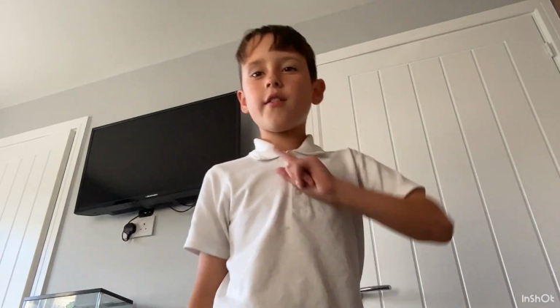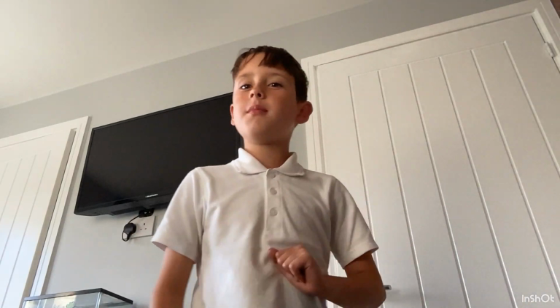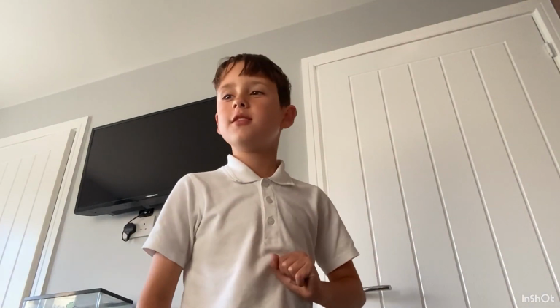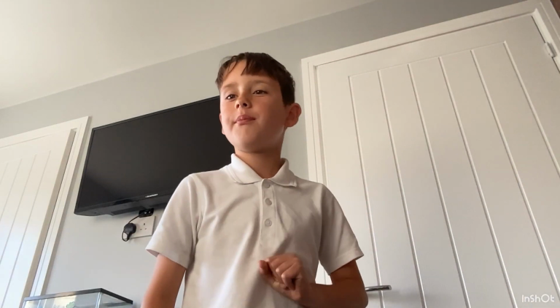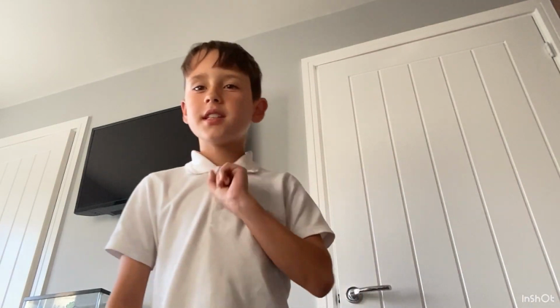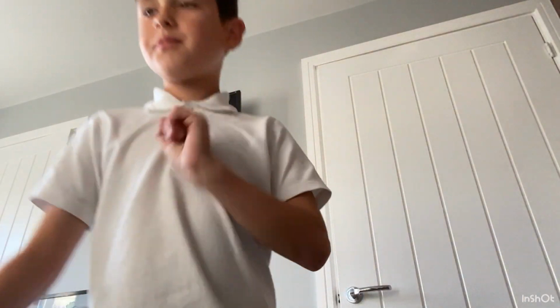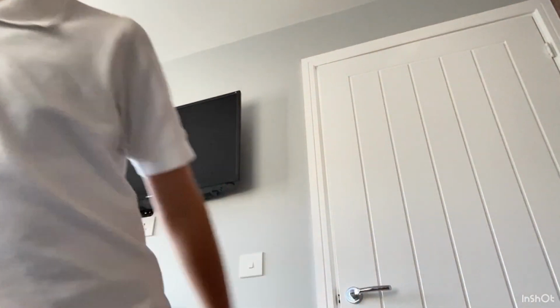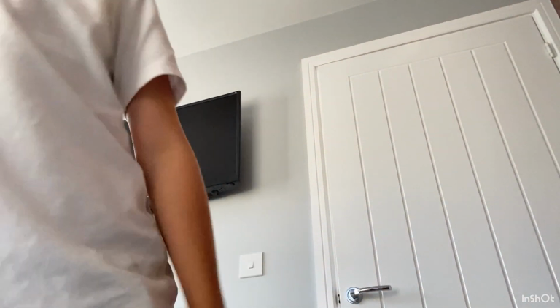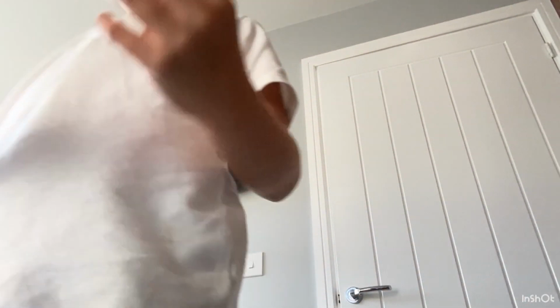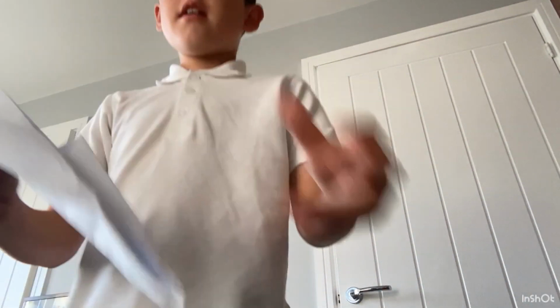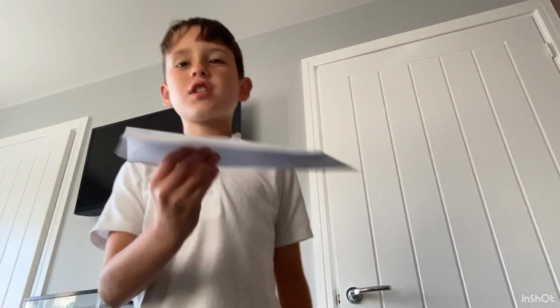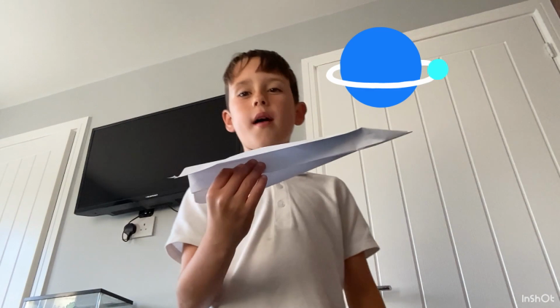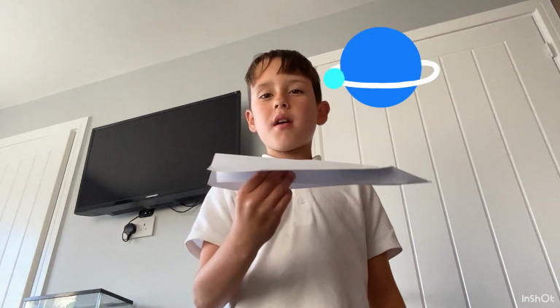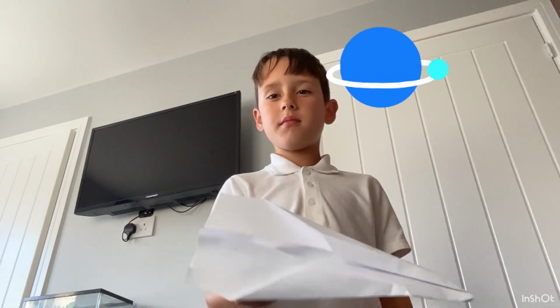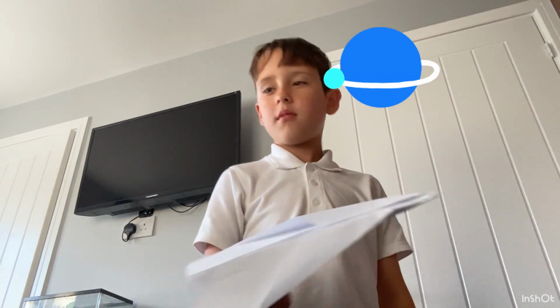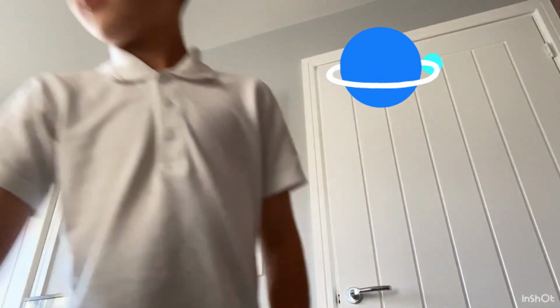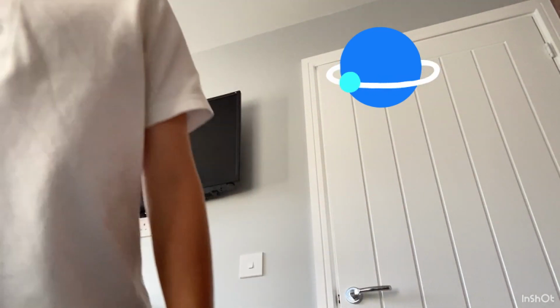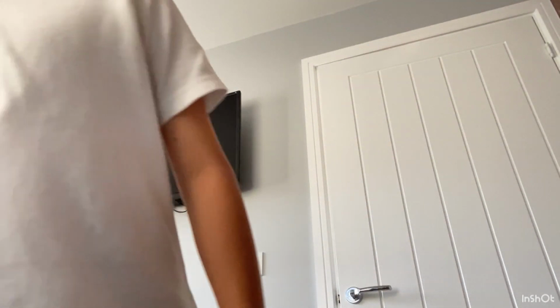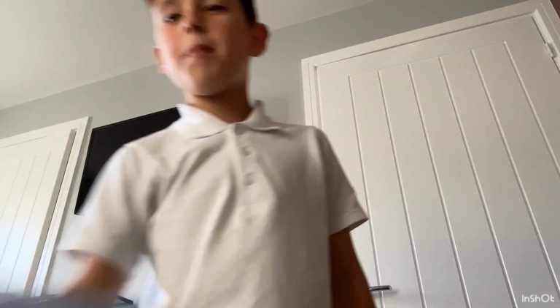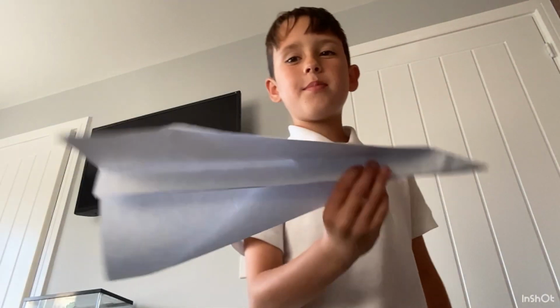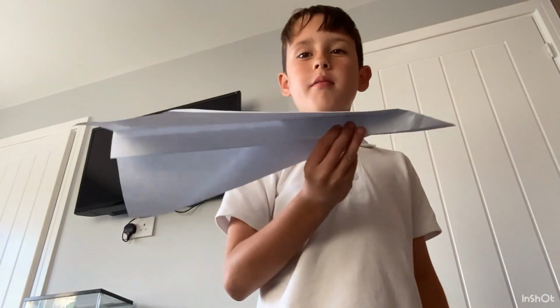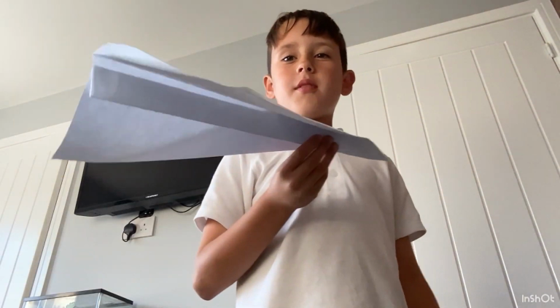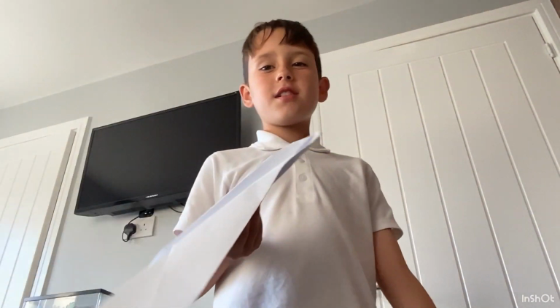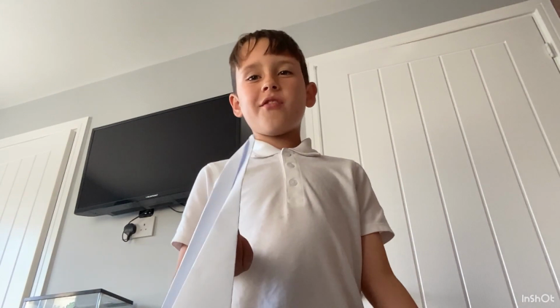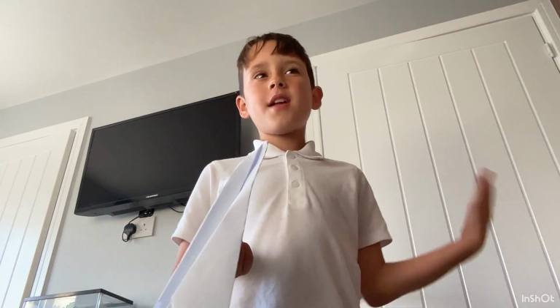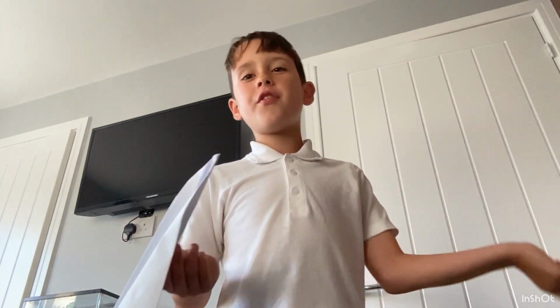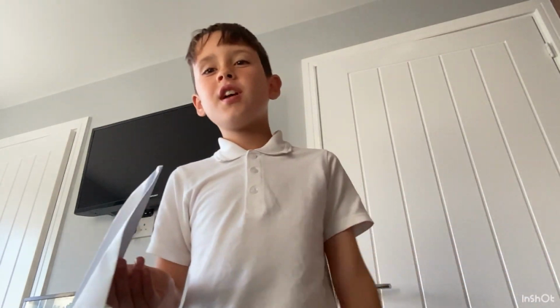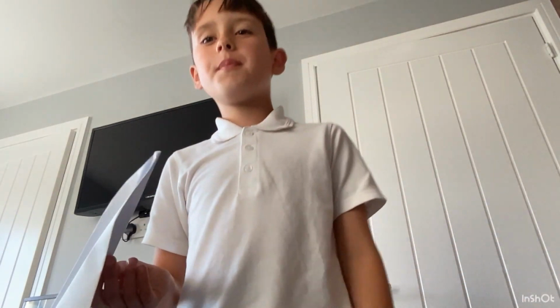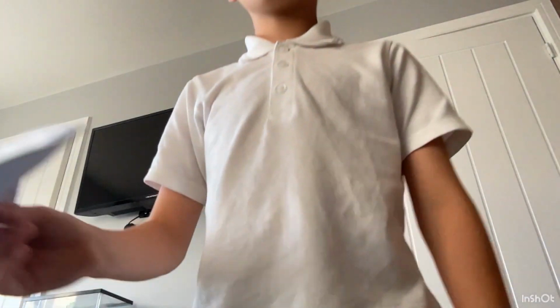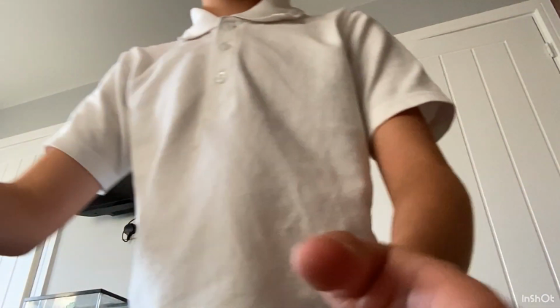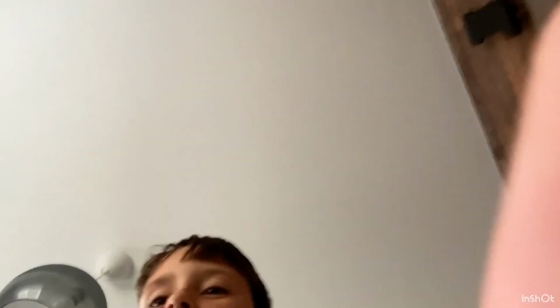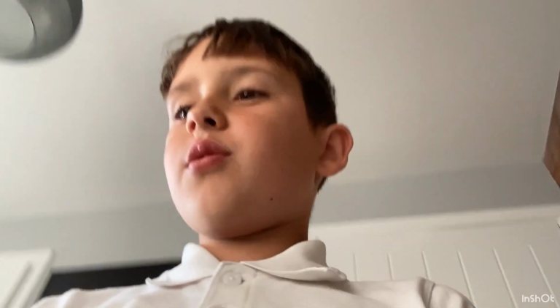Welcome back to my YouTube channel. Today I'm going to test a small aeroplane versus a big paper aeroplane and see if it really makes a difference if it's bigger or smaller. So let's do it.